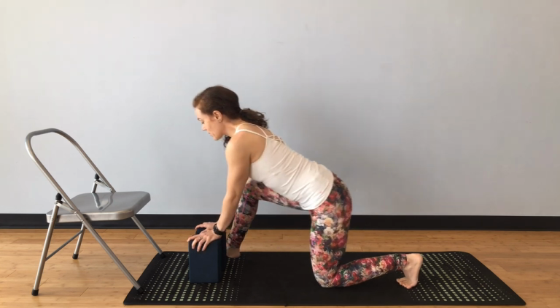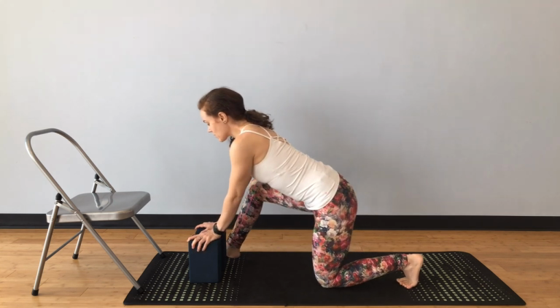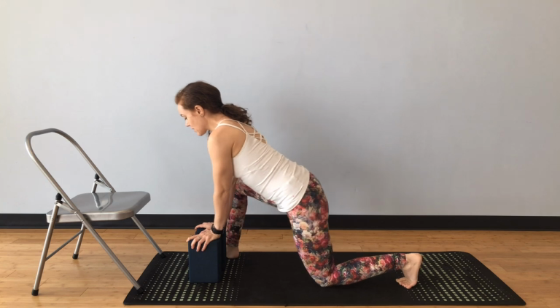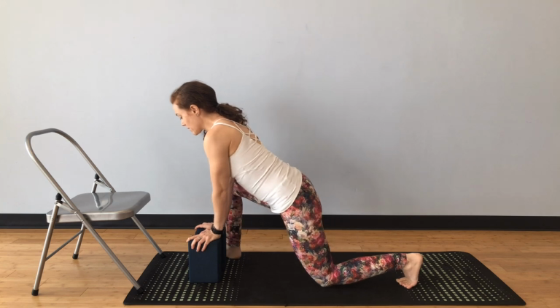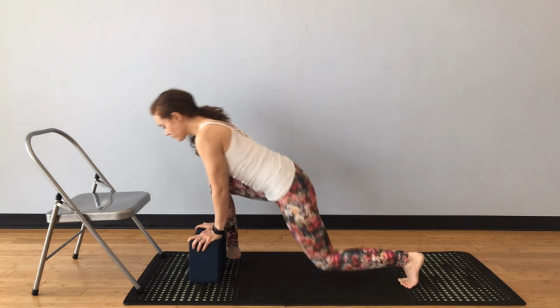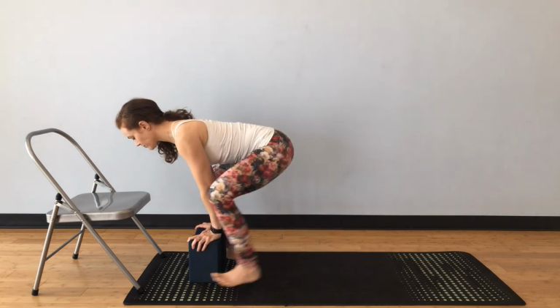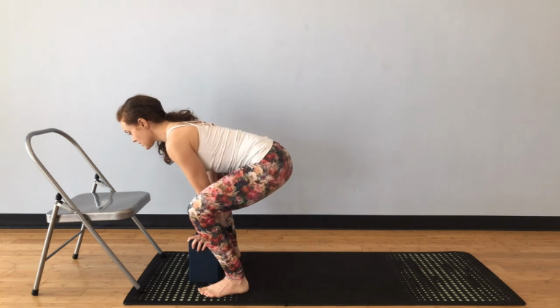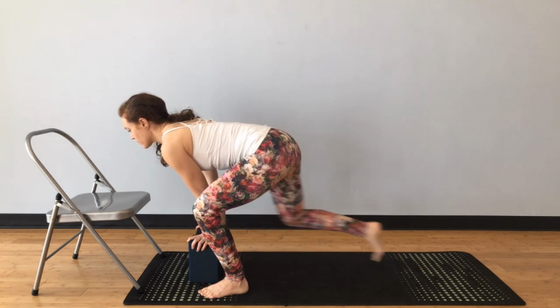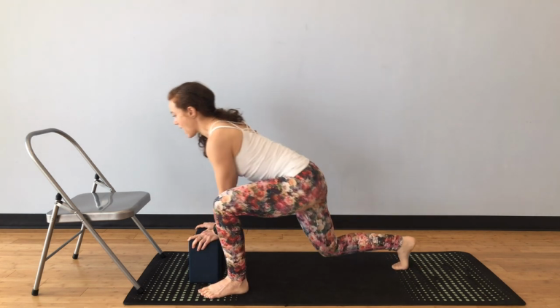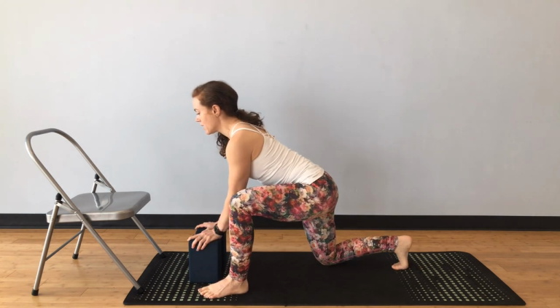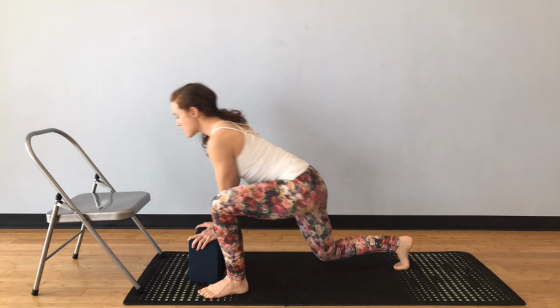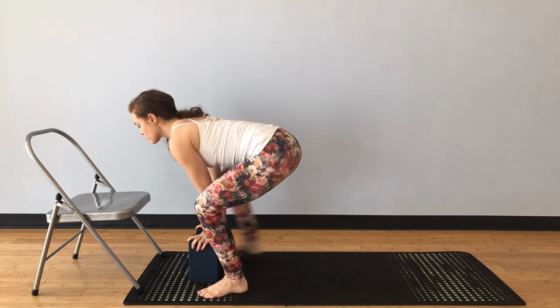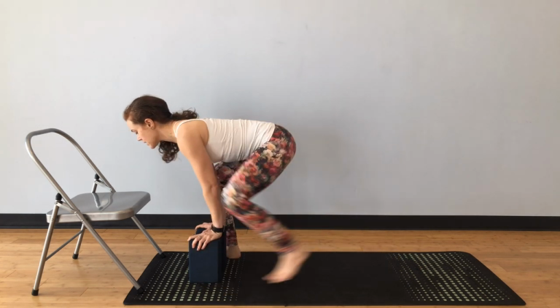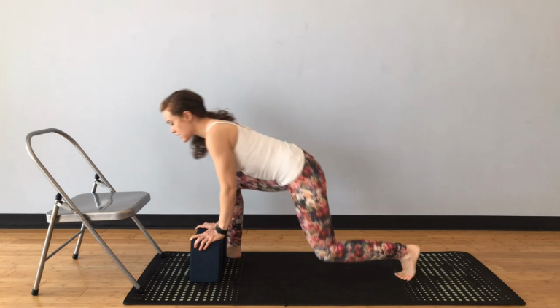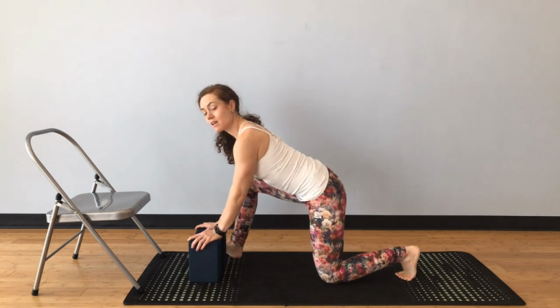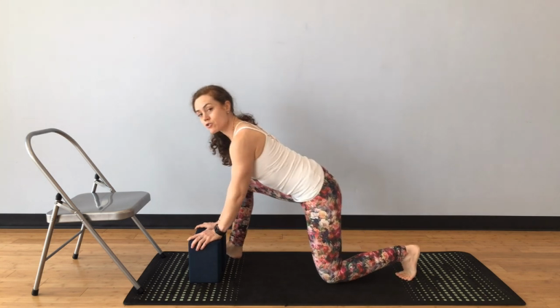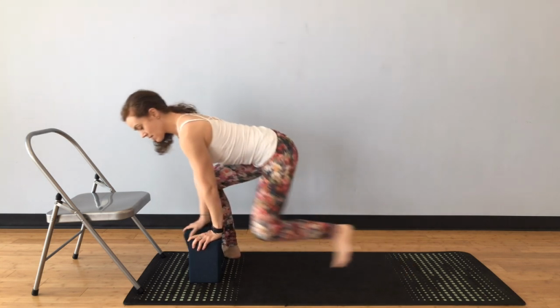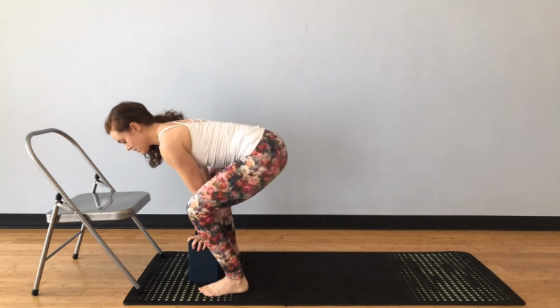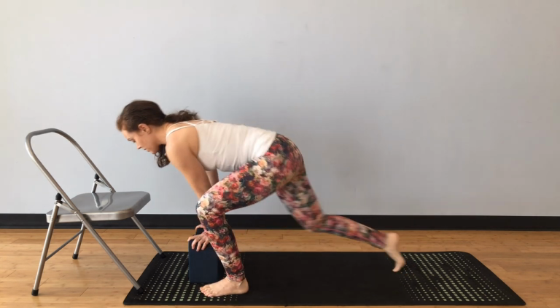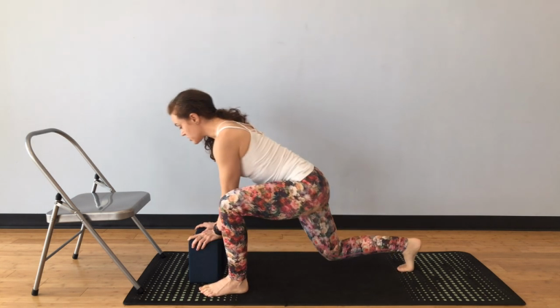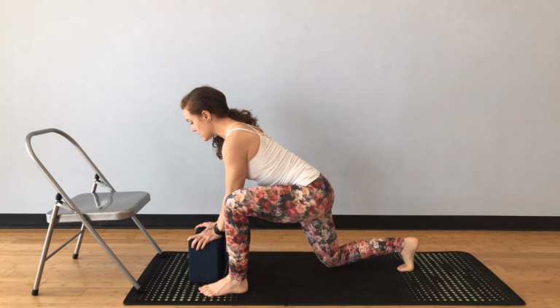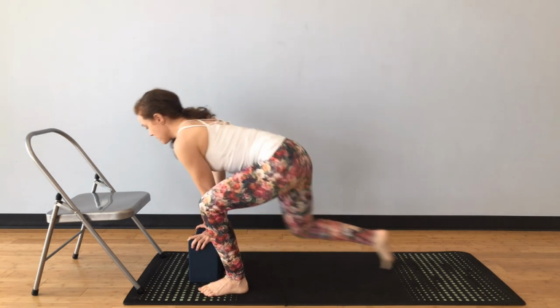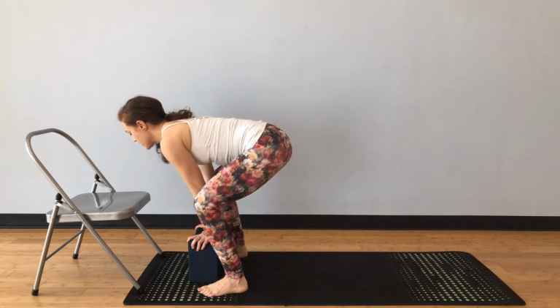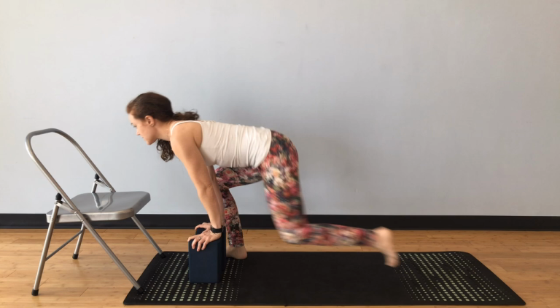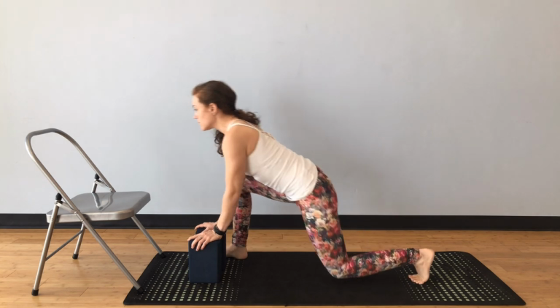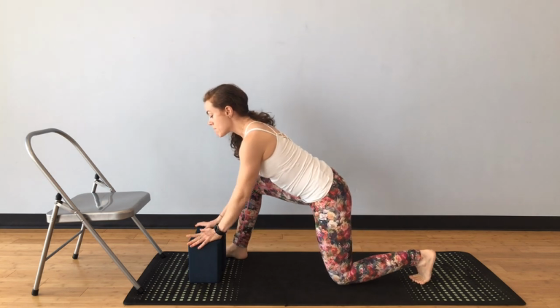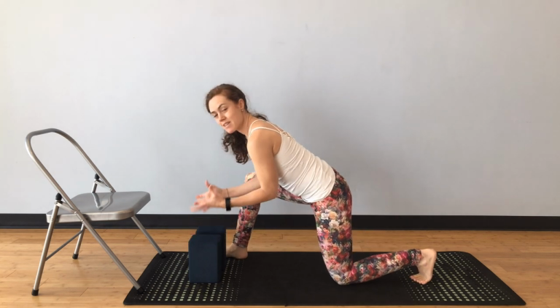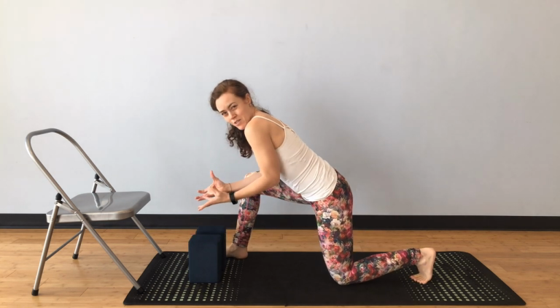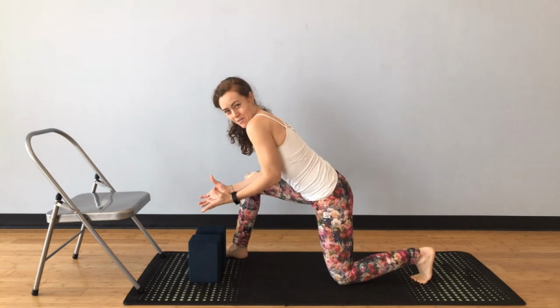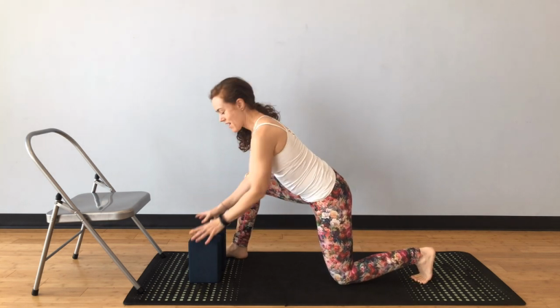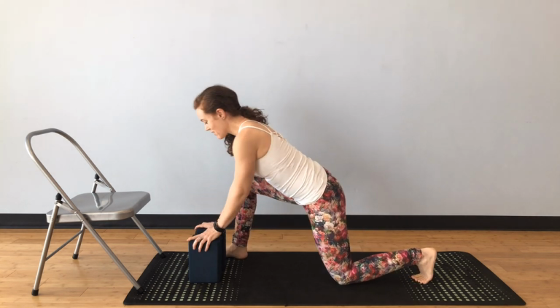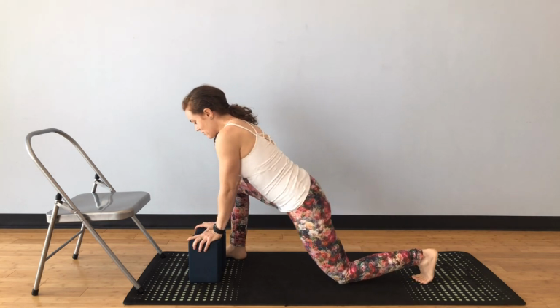You can also take it from here, step the other foot back, and make it a really dynamic strength and almost agility shape that still embodies that original flavor of lizard.